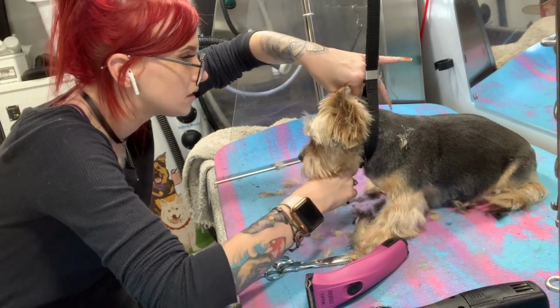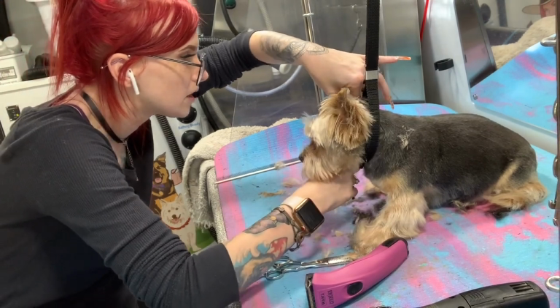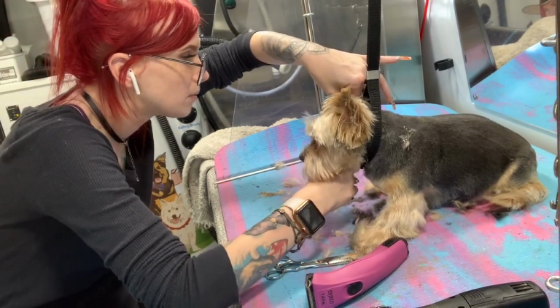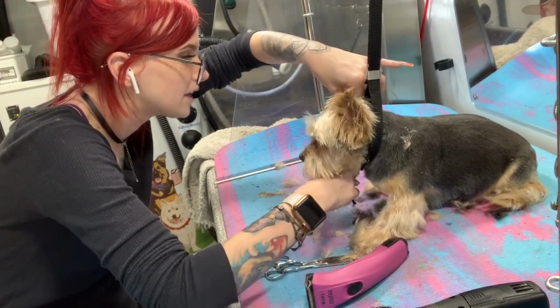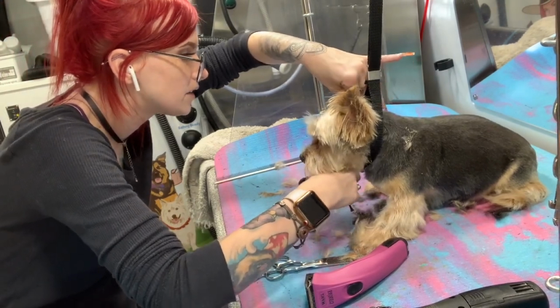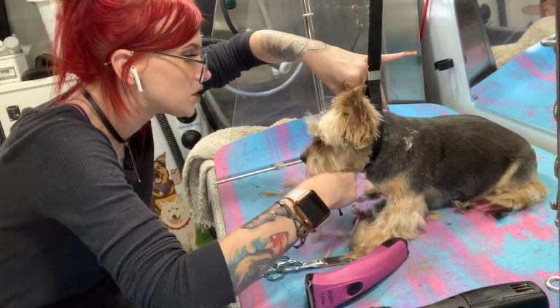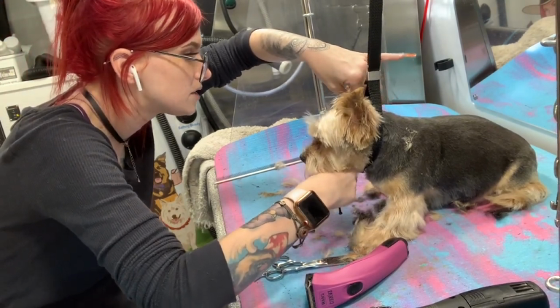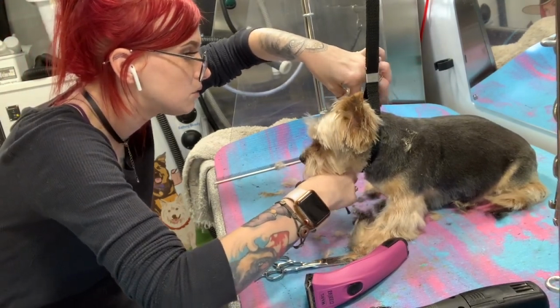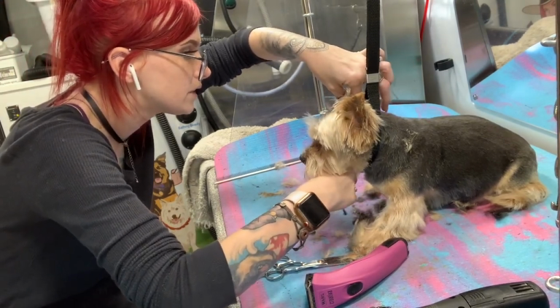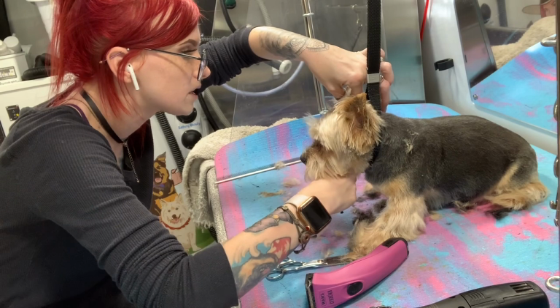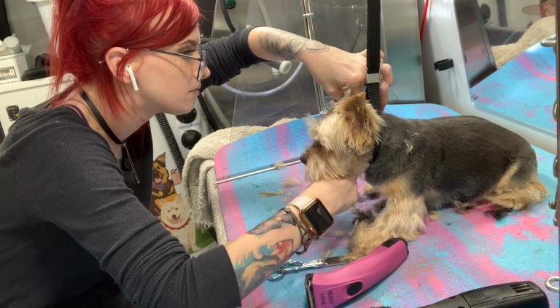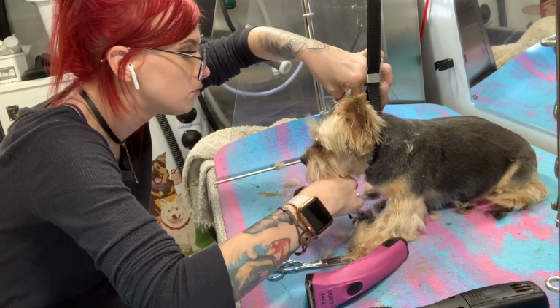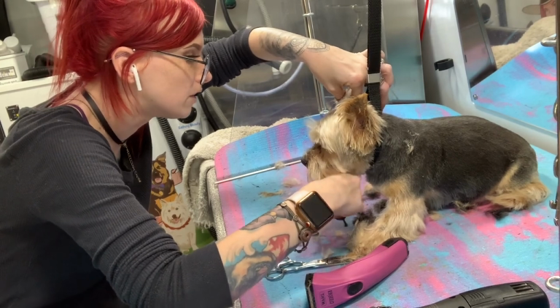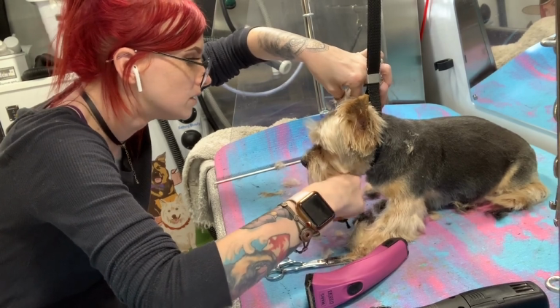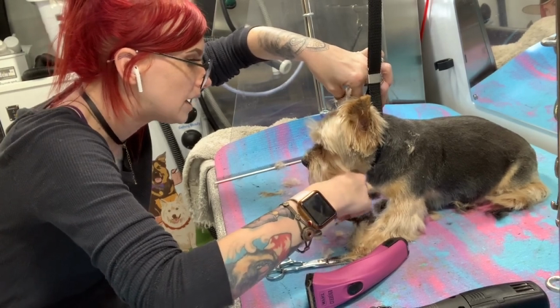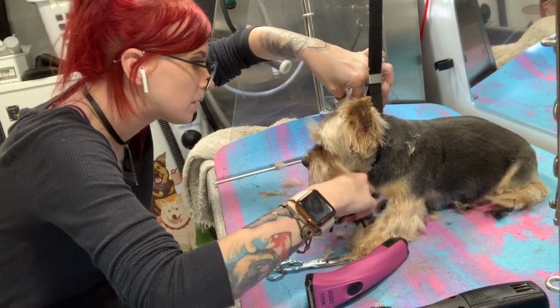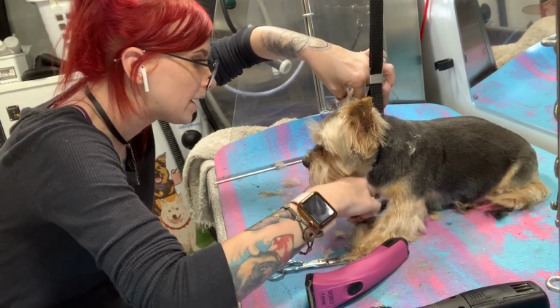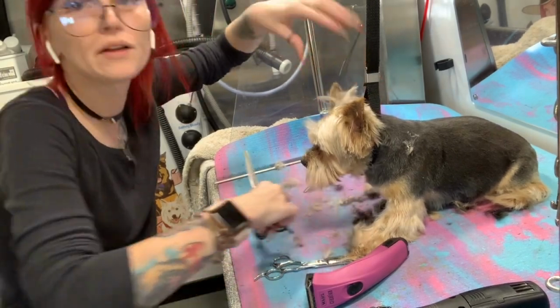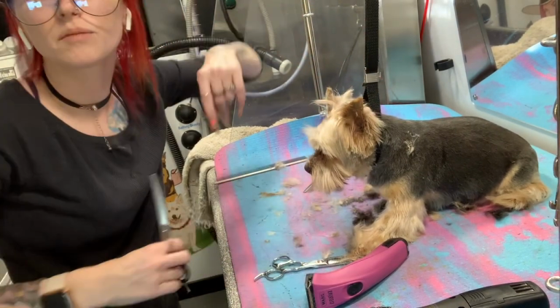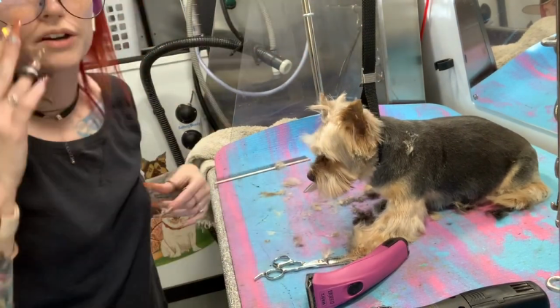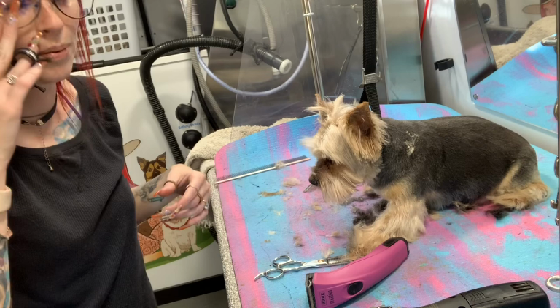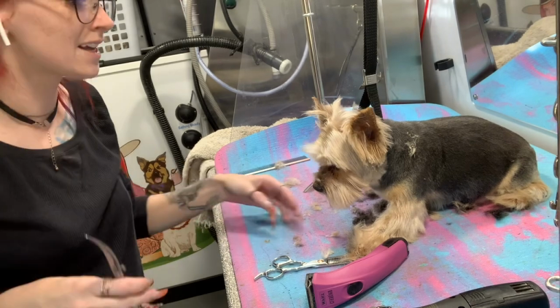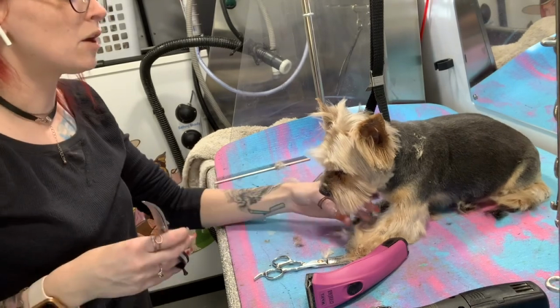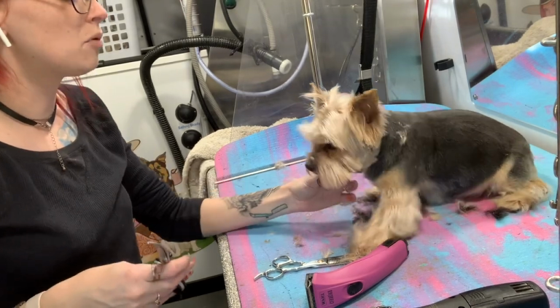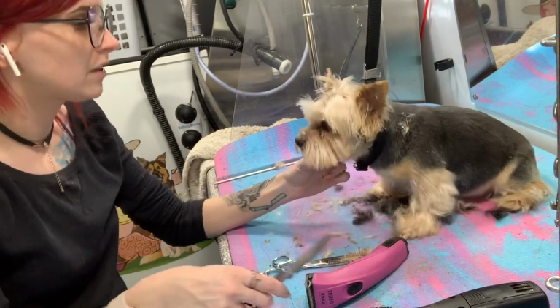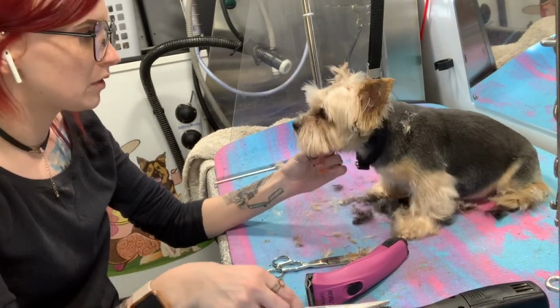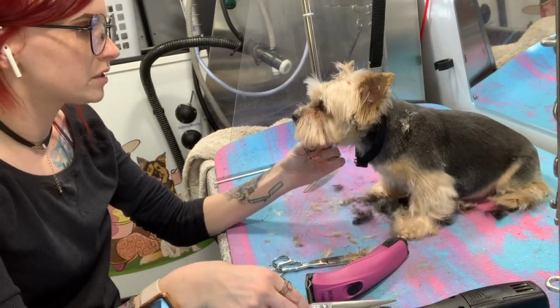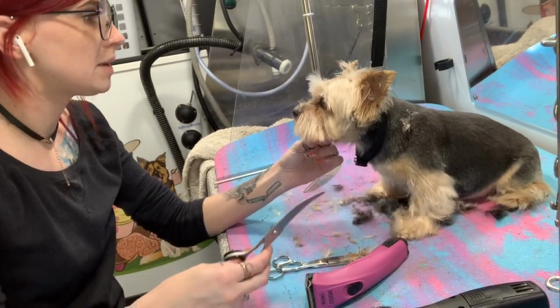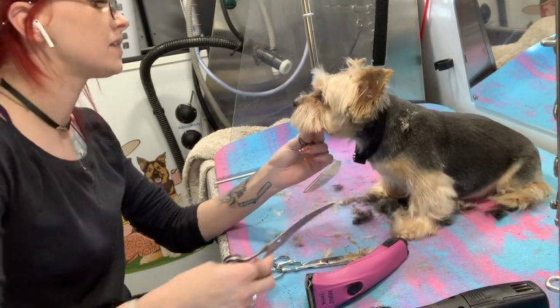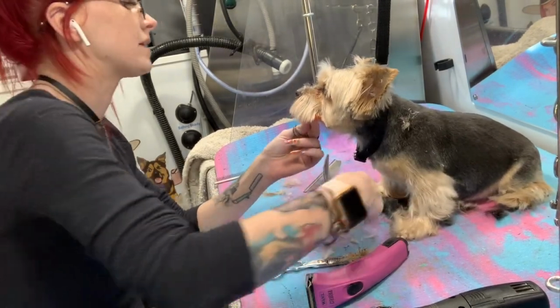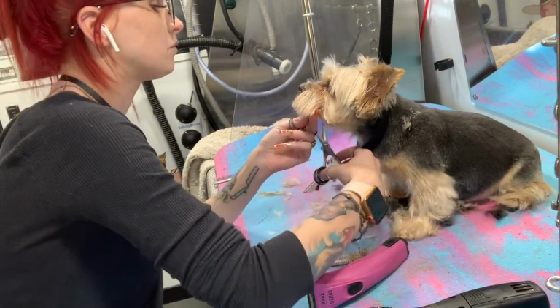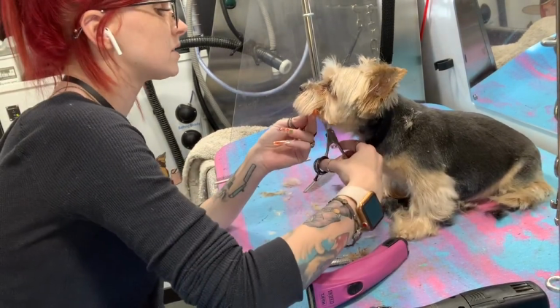I'm just going to put my hand under his chin. I almost cut my own finger — I'm so bad about that, about sticking my finger in spots. I'll be so aware of where the dog's anatomy is, and then I cut myself. Seriously.